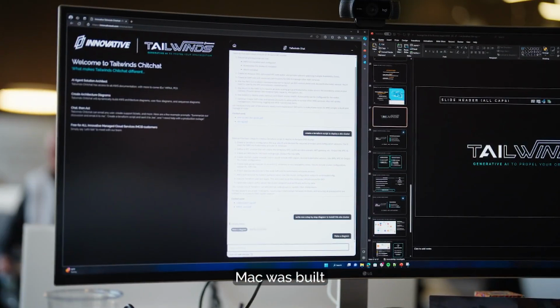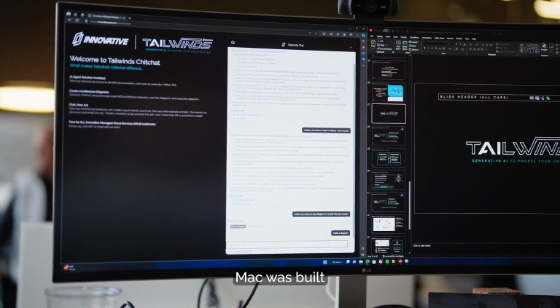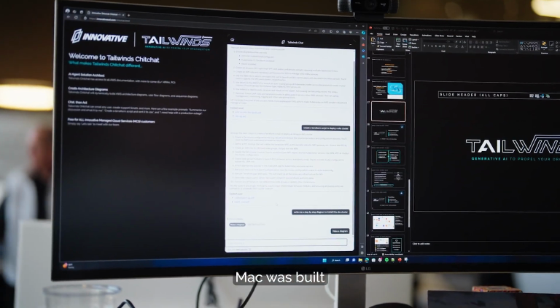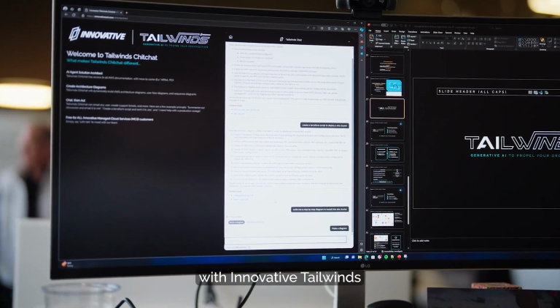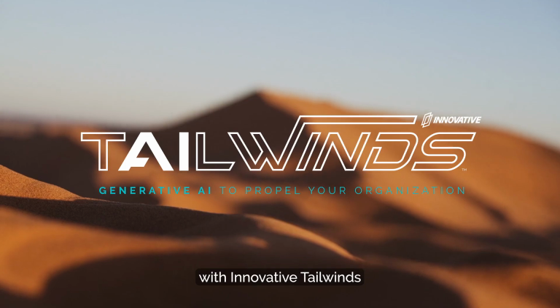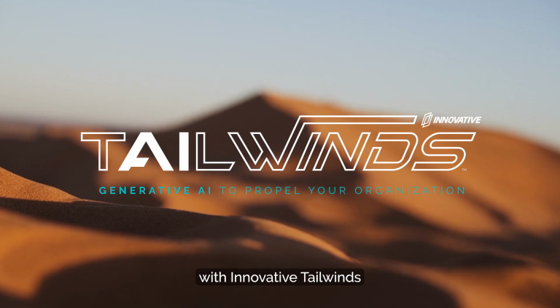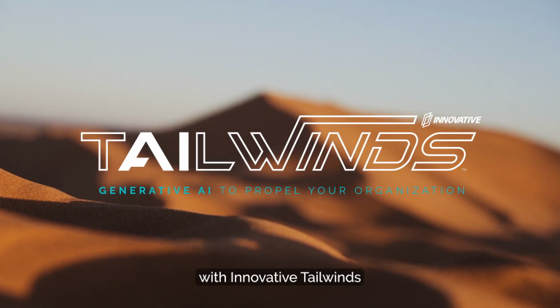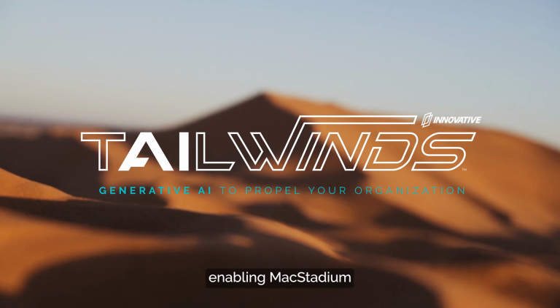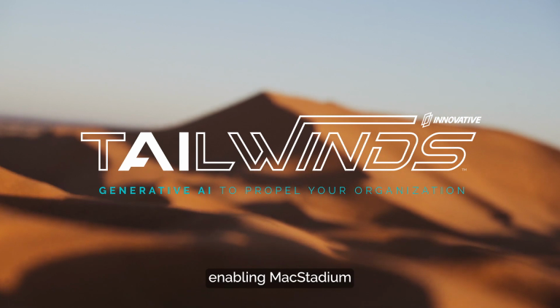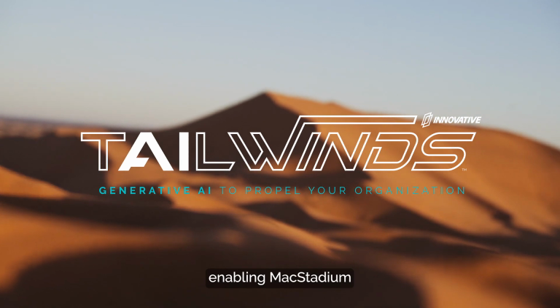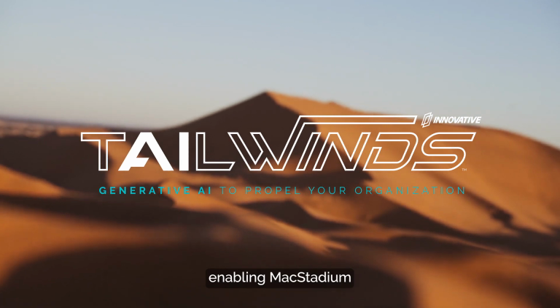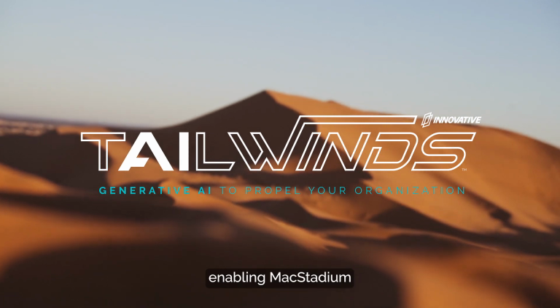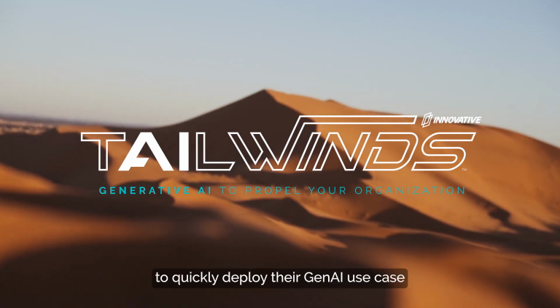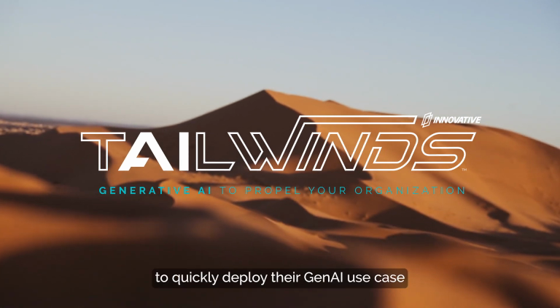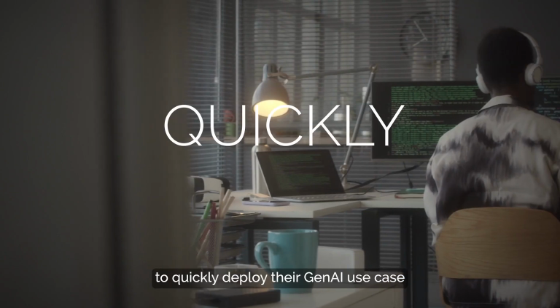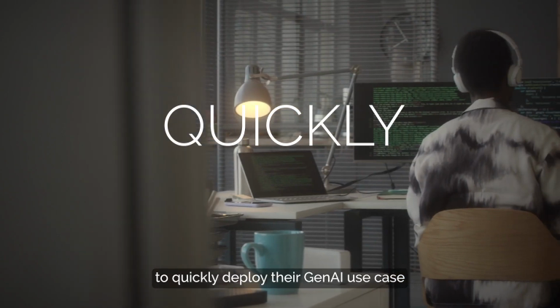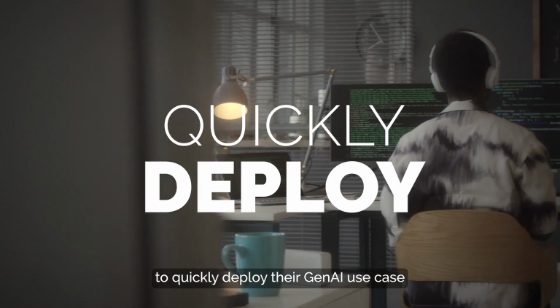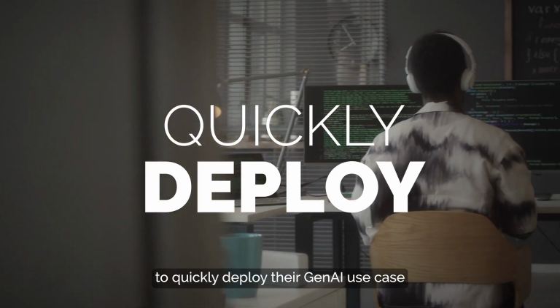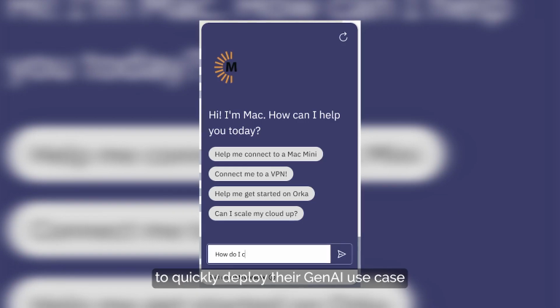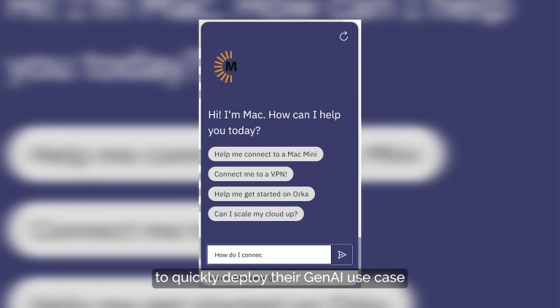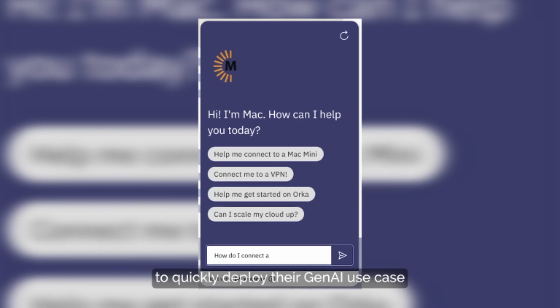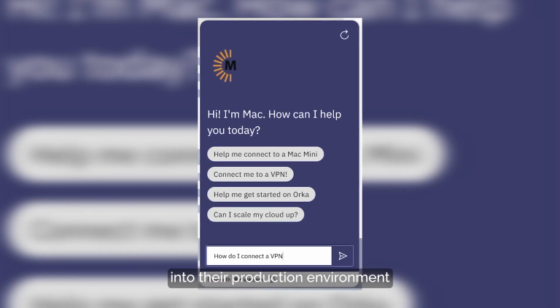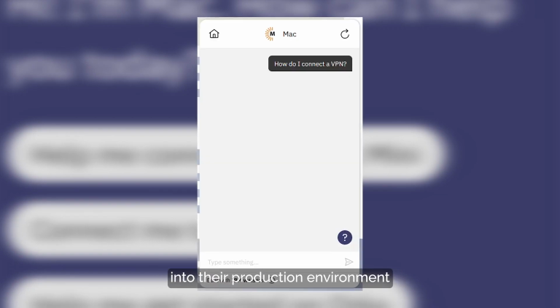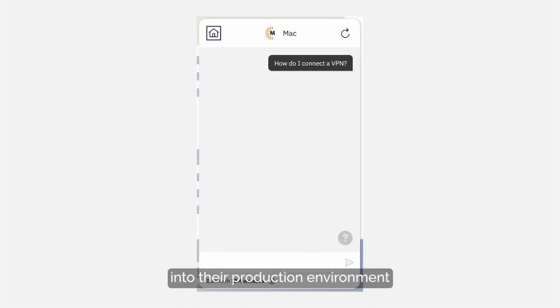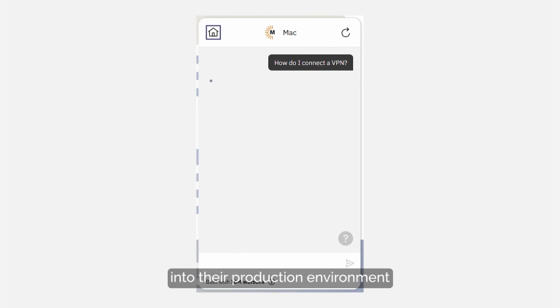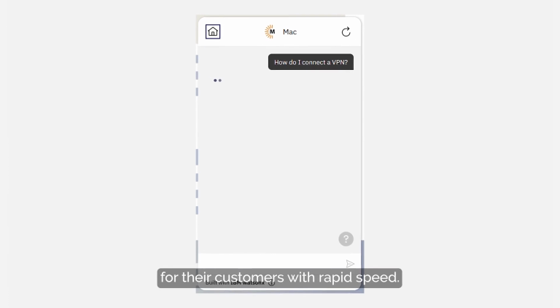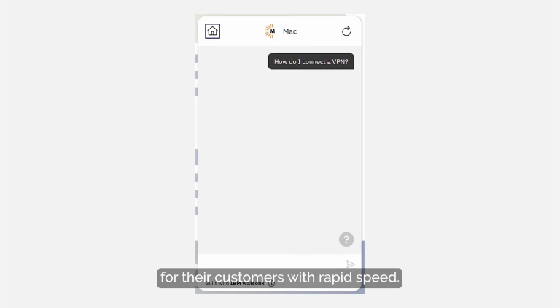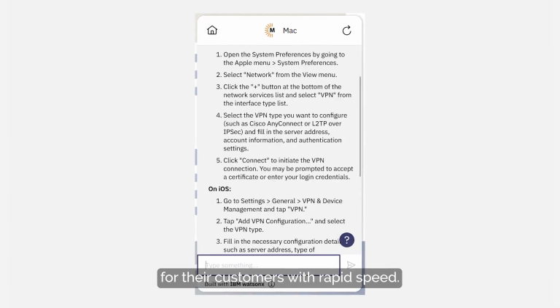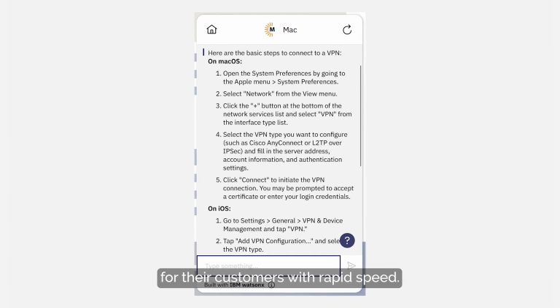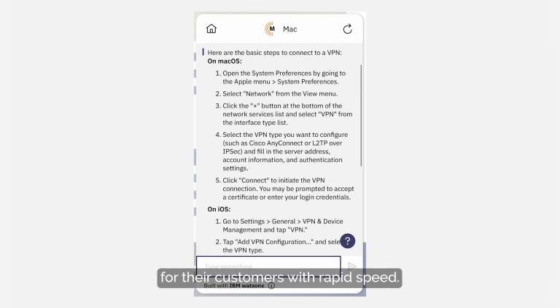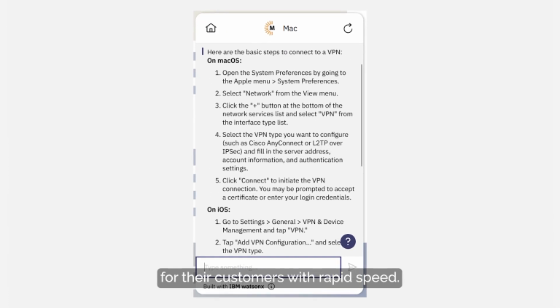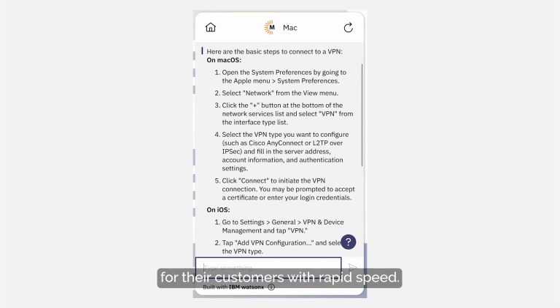Mac was built with Innovative Tailwinds, enabling MacCDM to quickly deploy their Gen AI use case into their production environment for their customers at rapid speed.